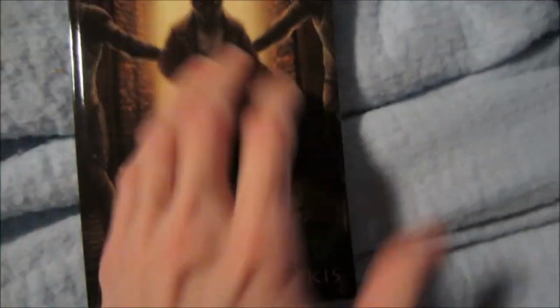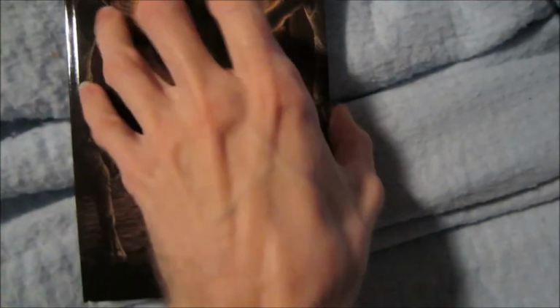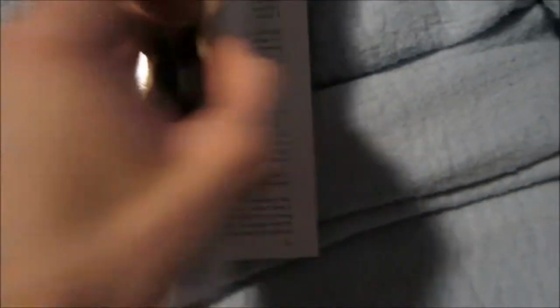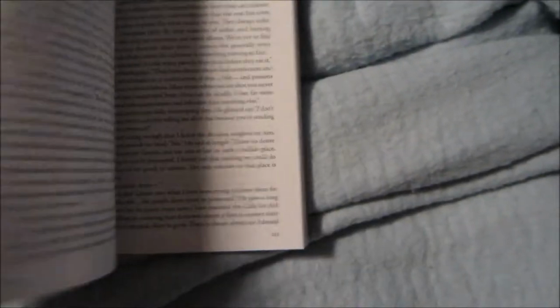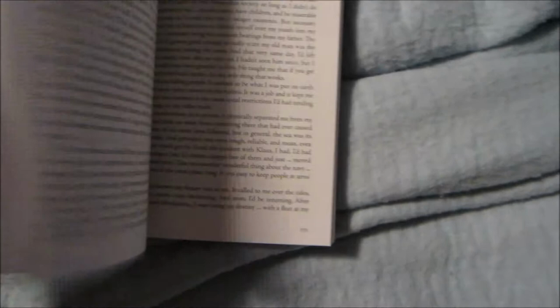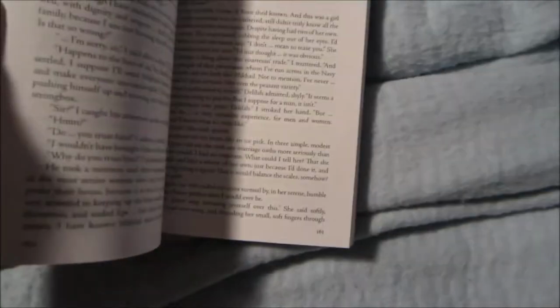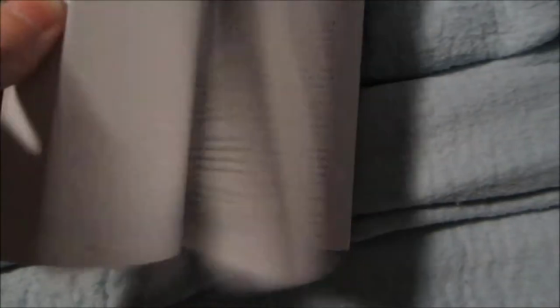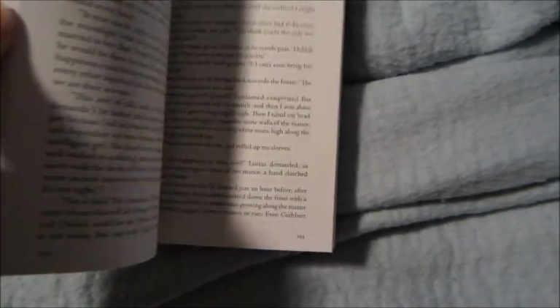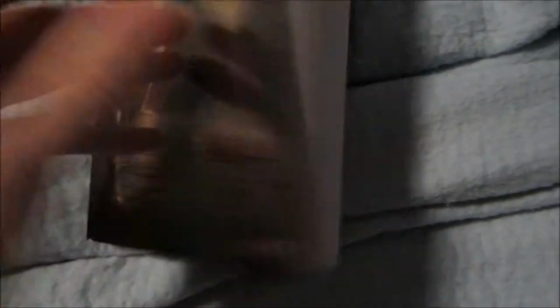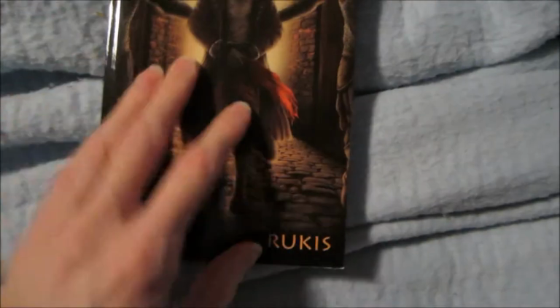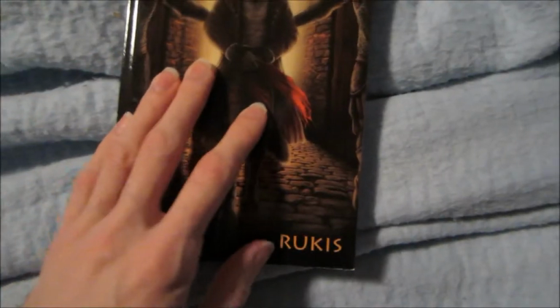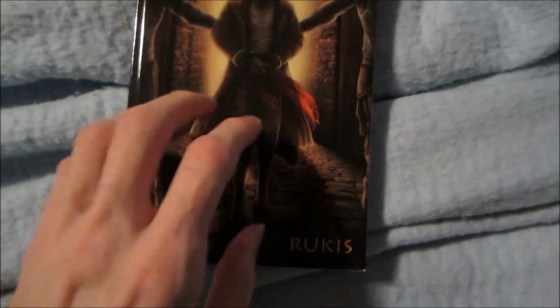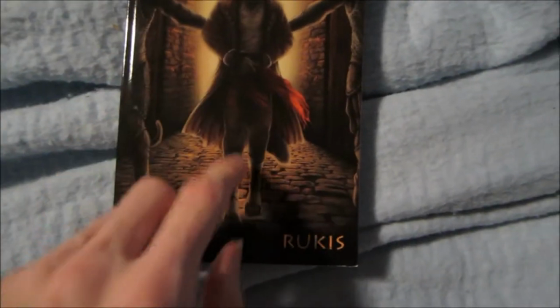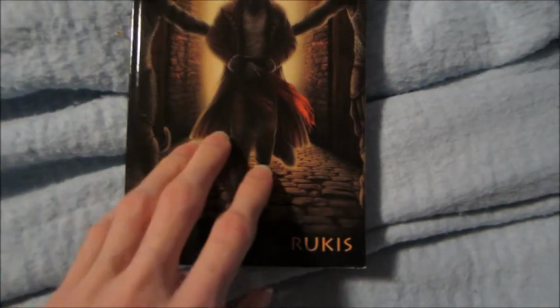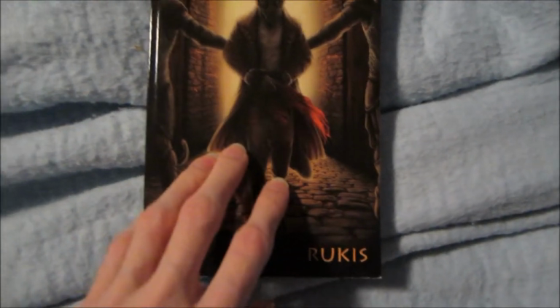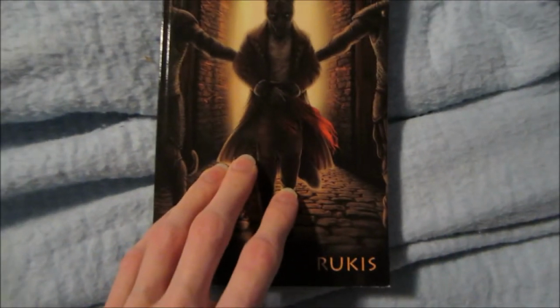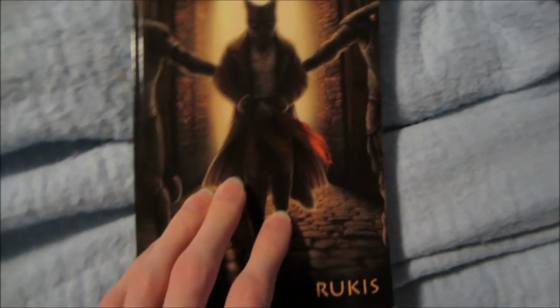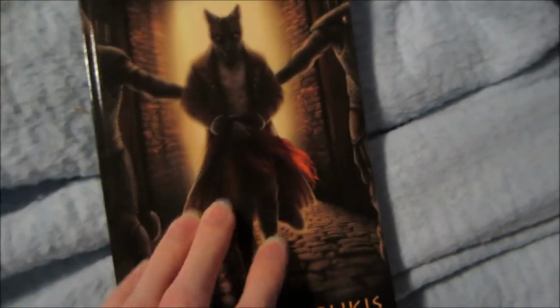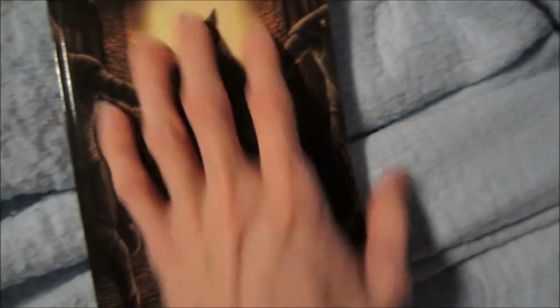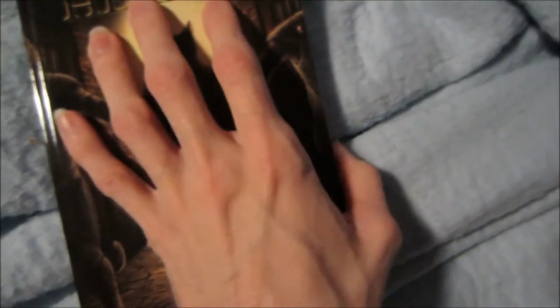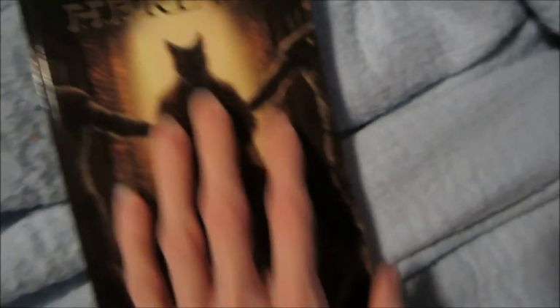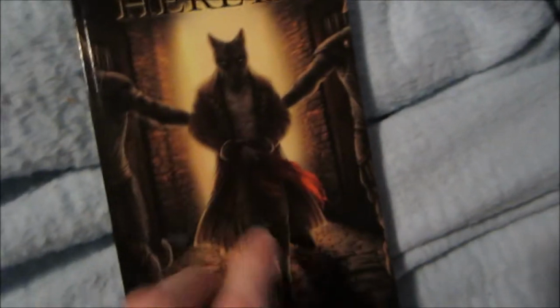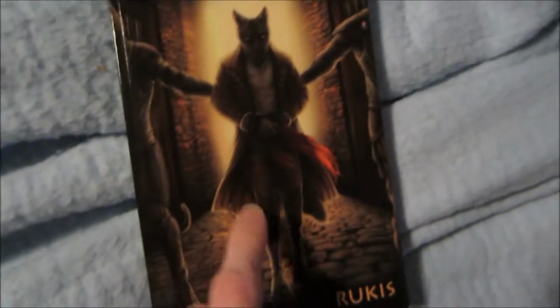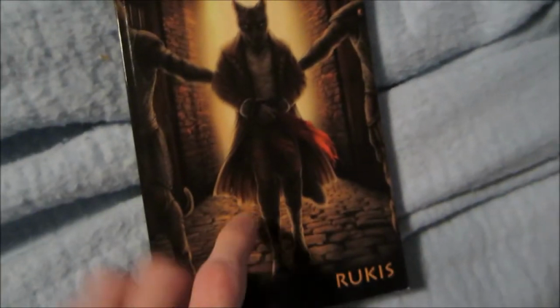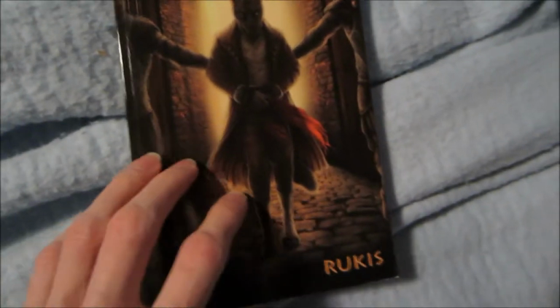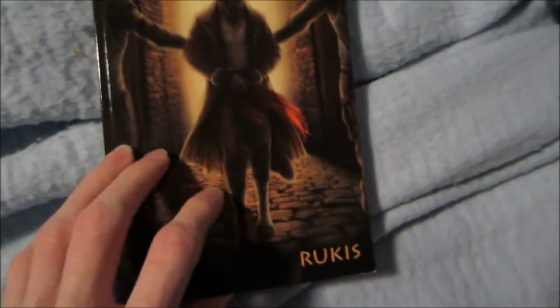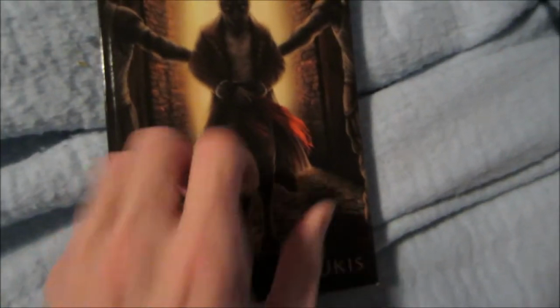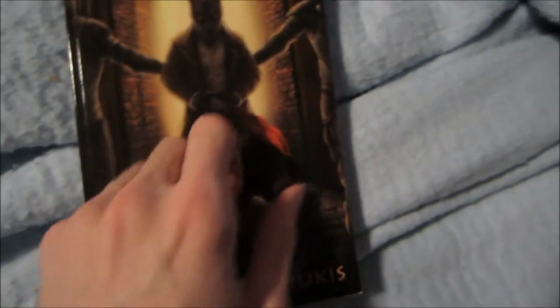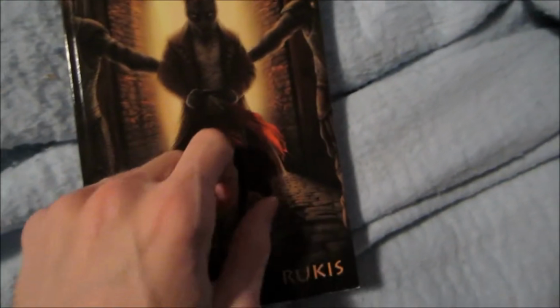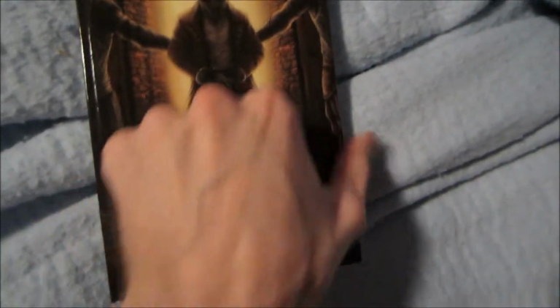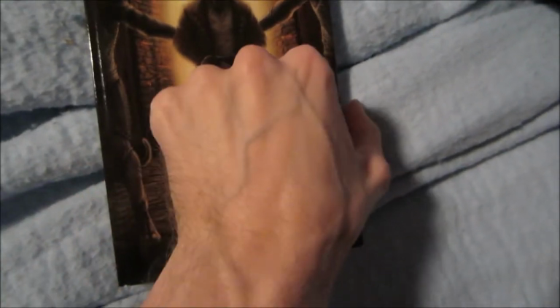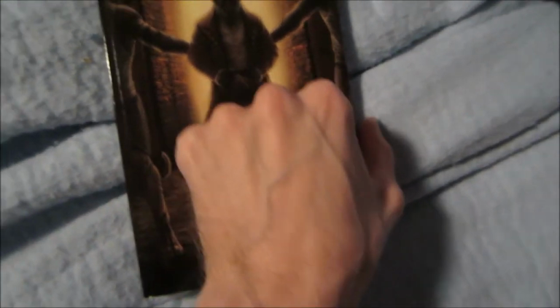Which you can get the comic strip on Rukus's FA page.